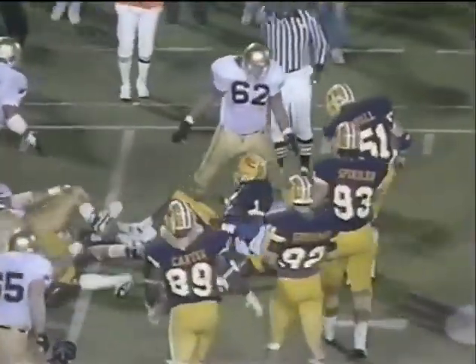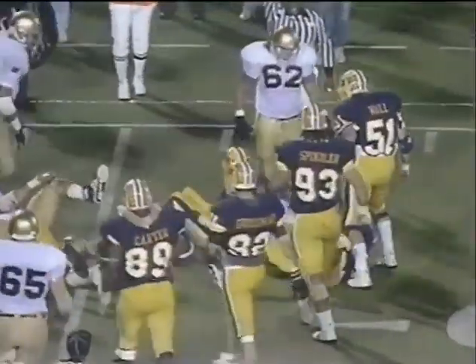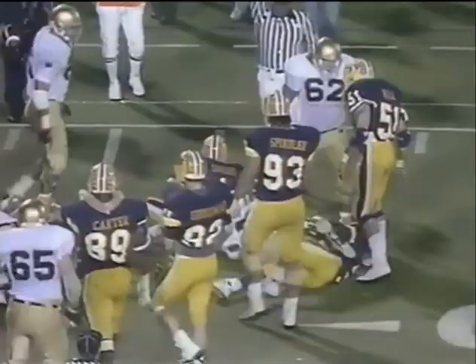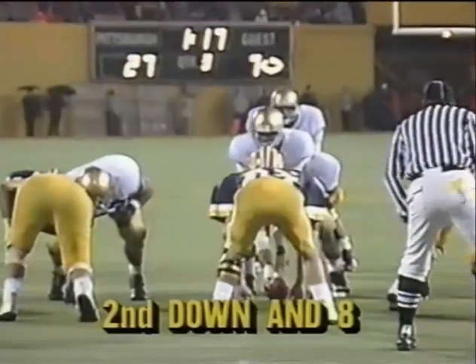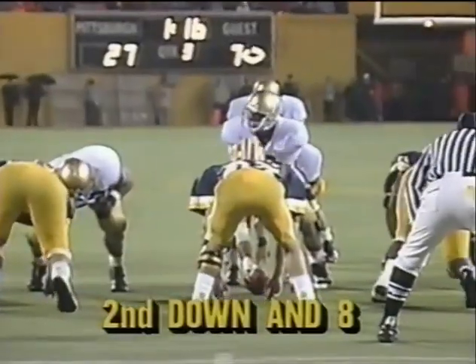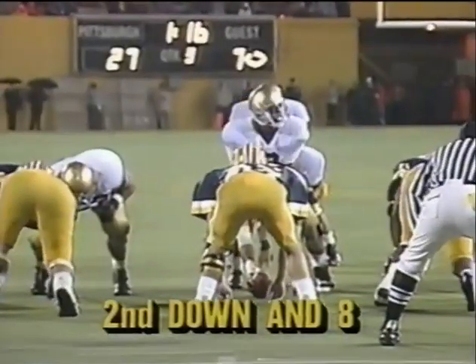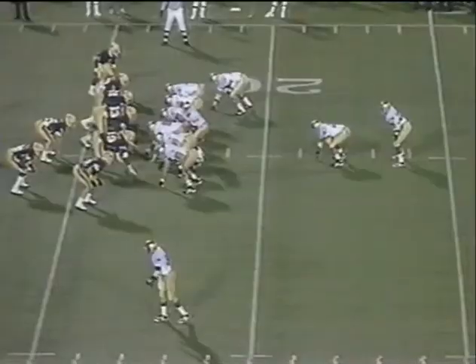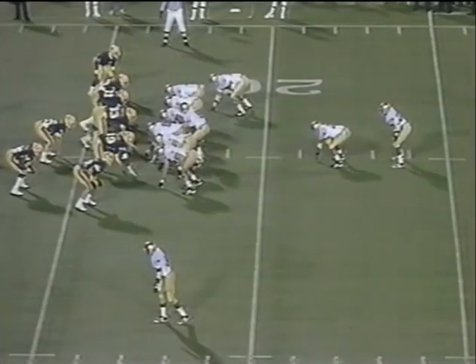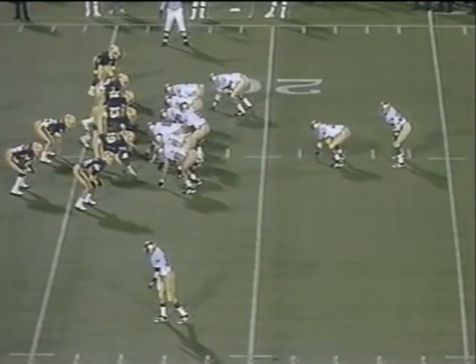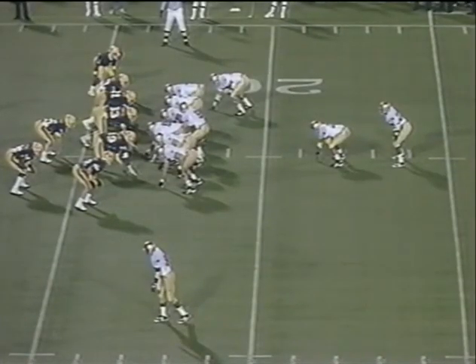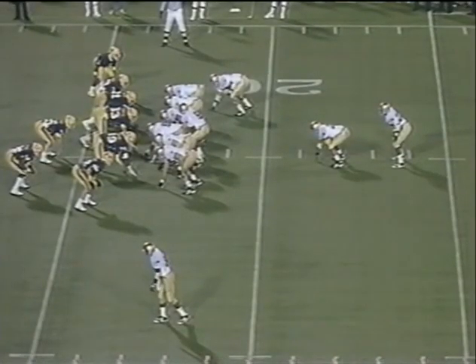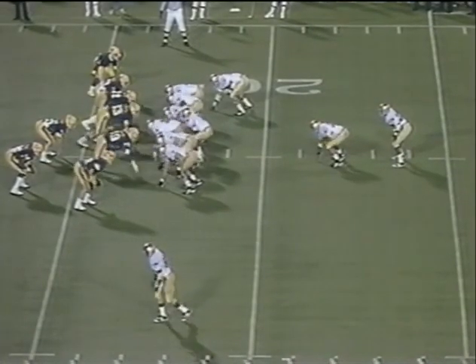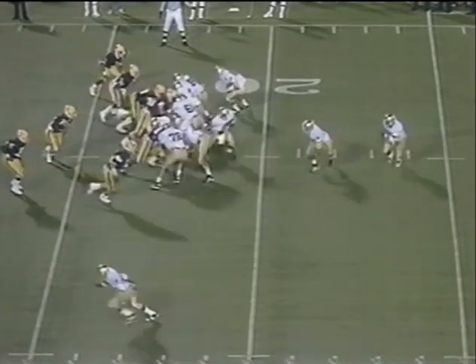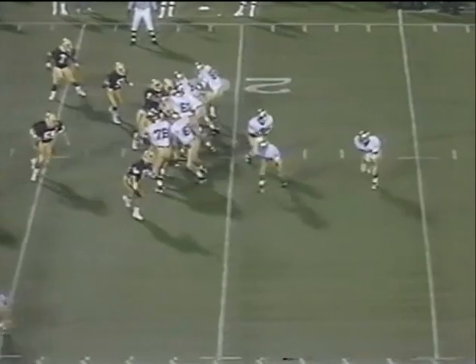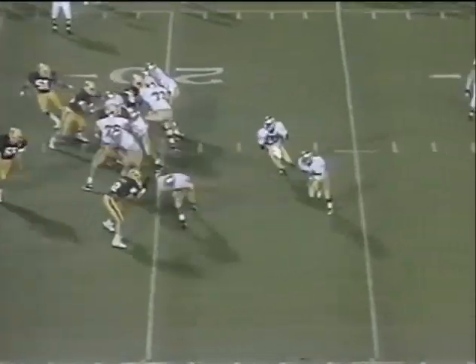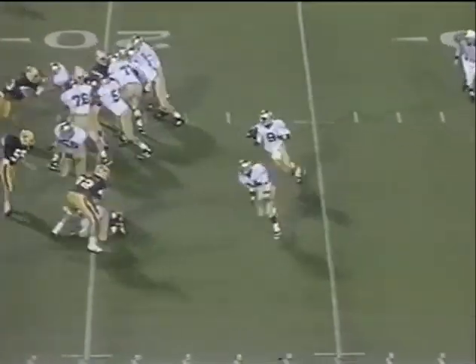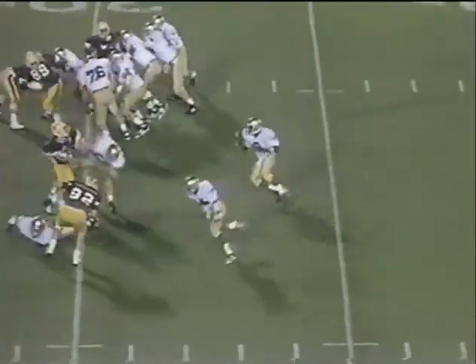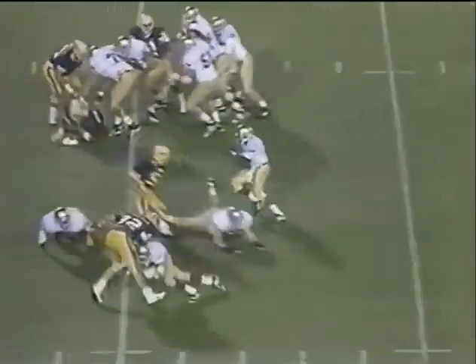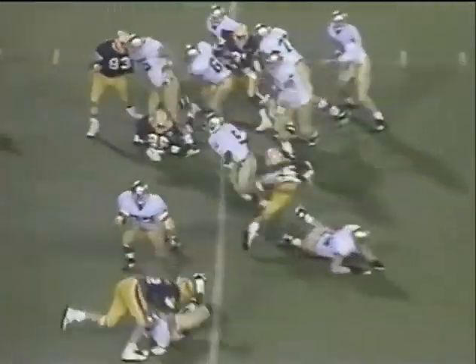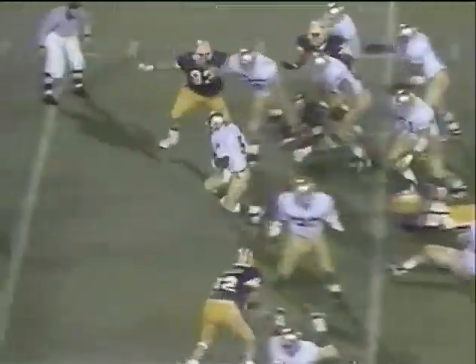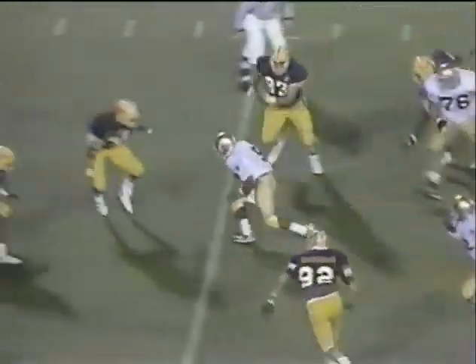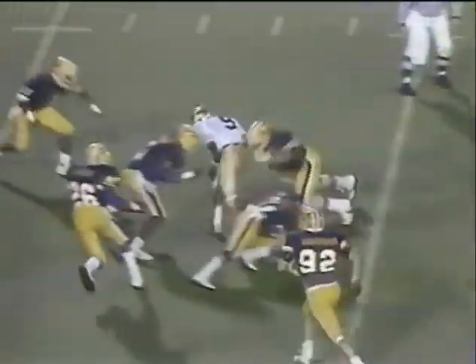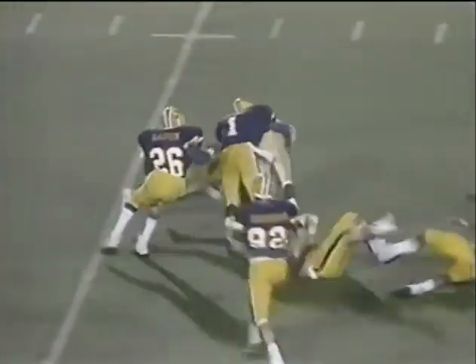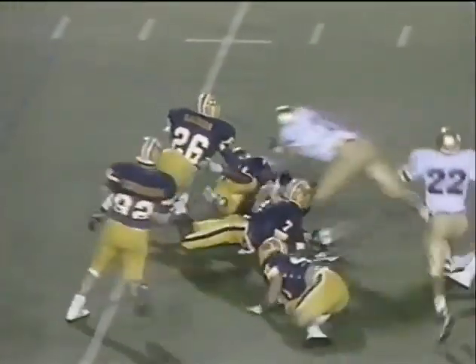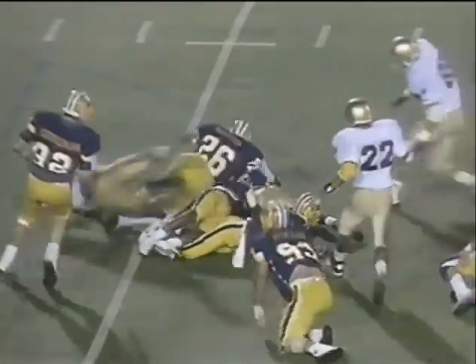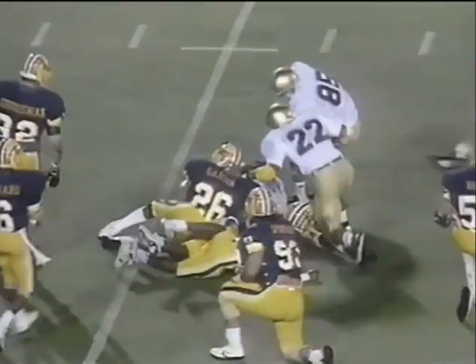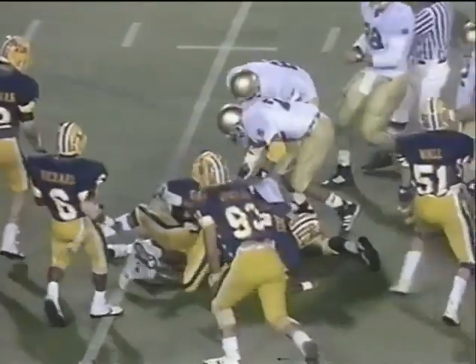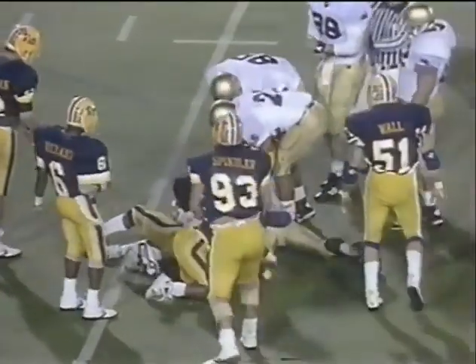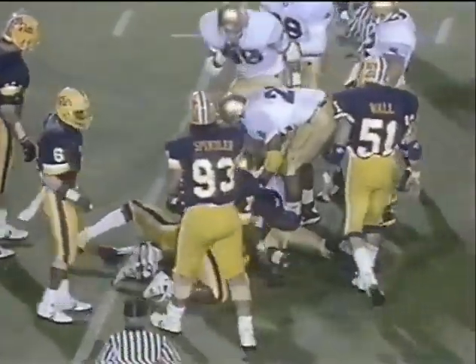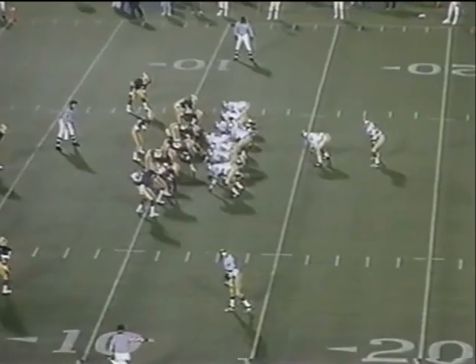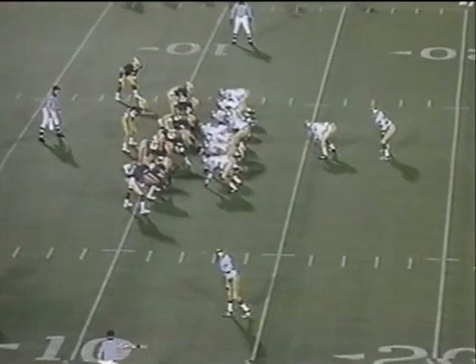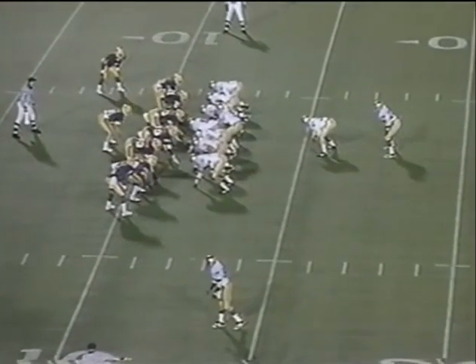Single coverage on Tim Brown again. Rice will look for him — he's covered. Rice stutter-steps down to the 11-yard line. Third and two.